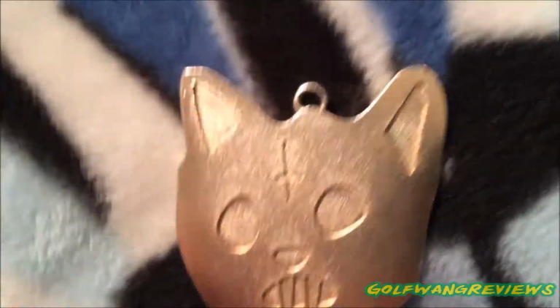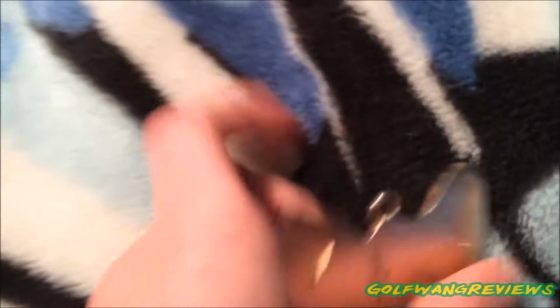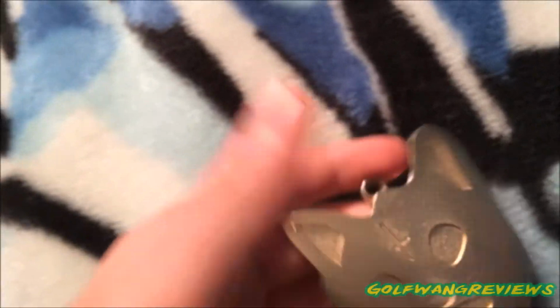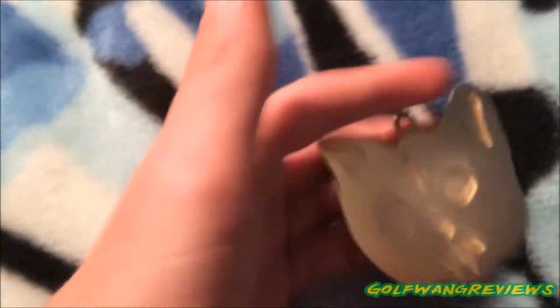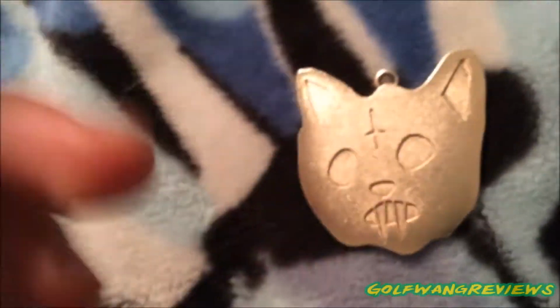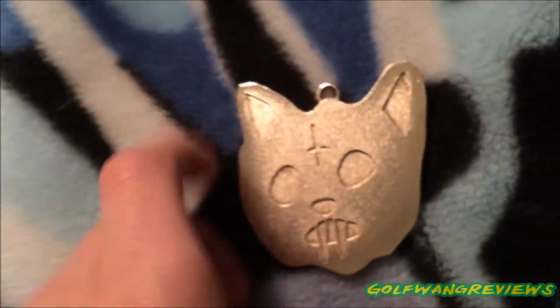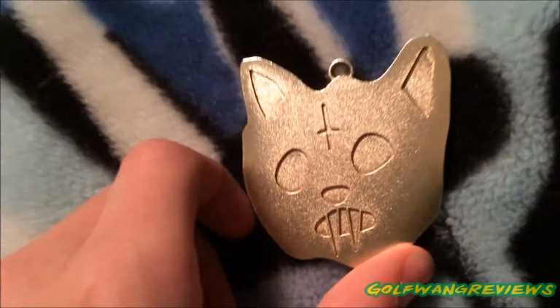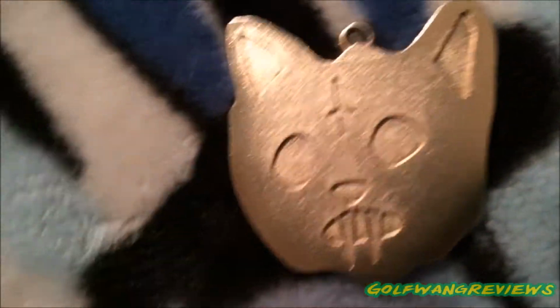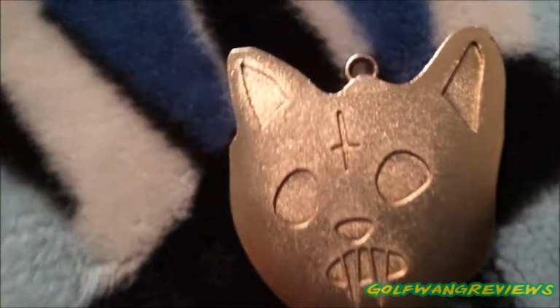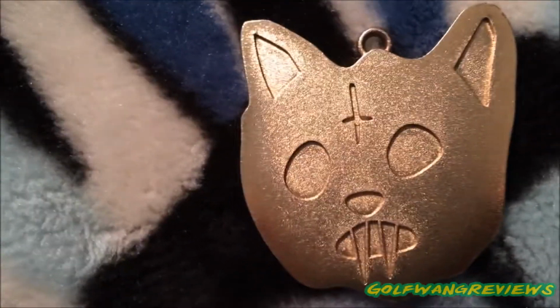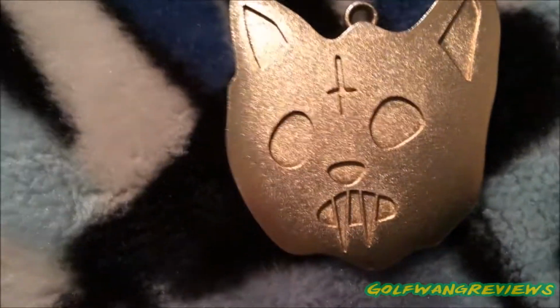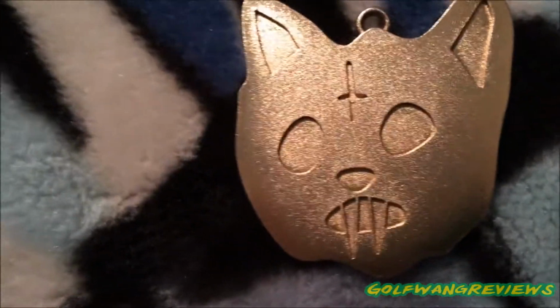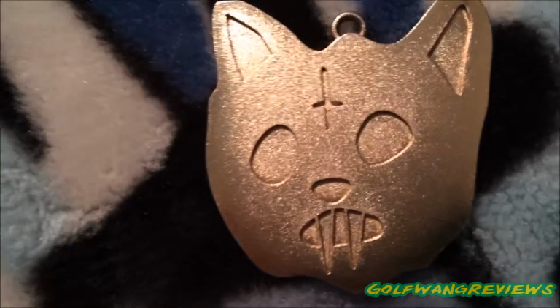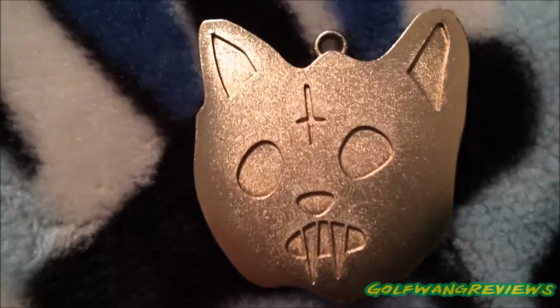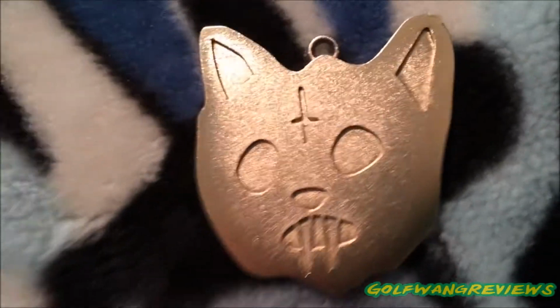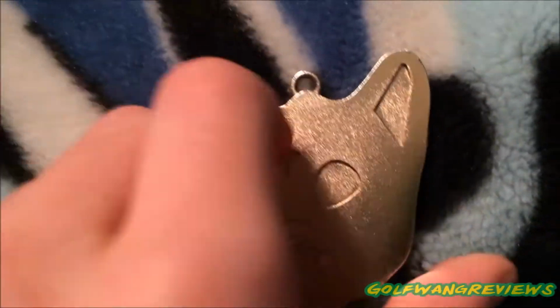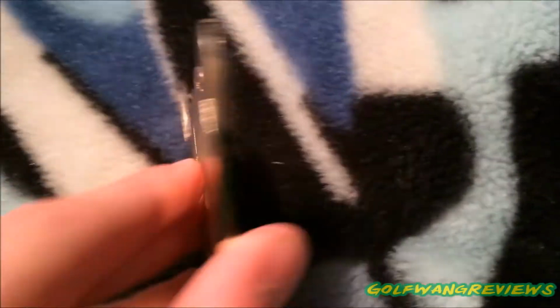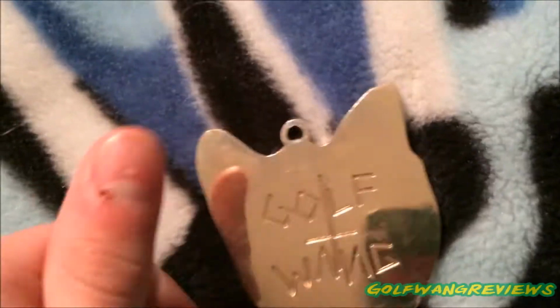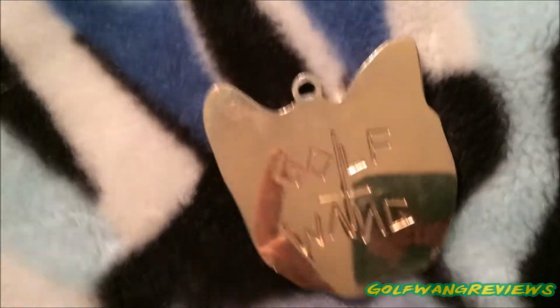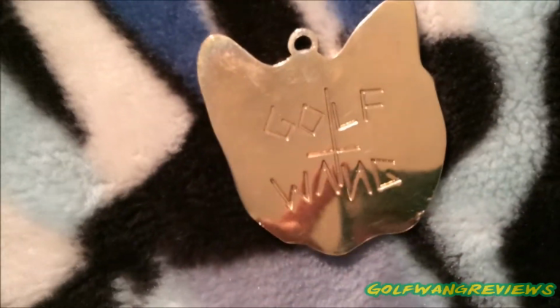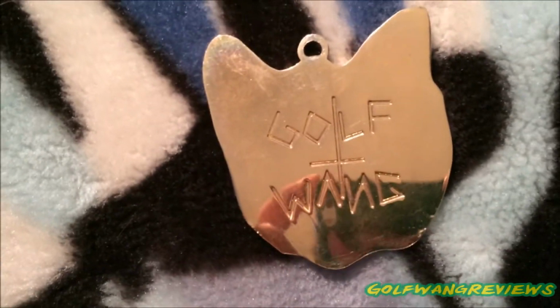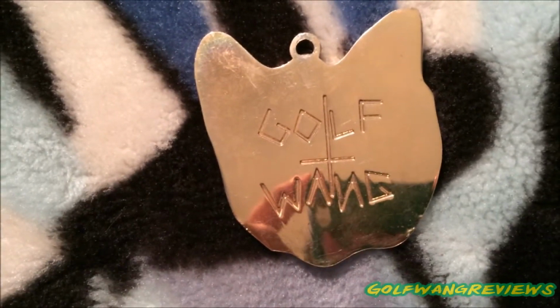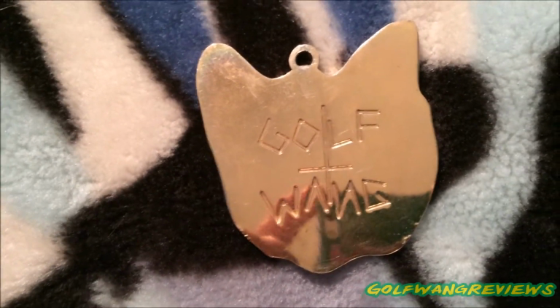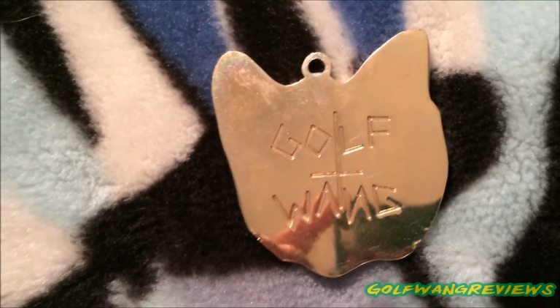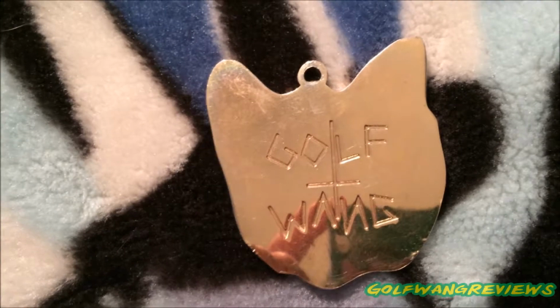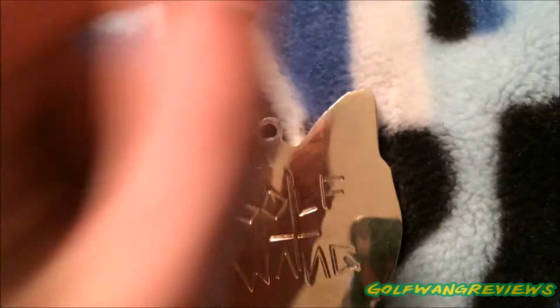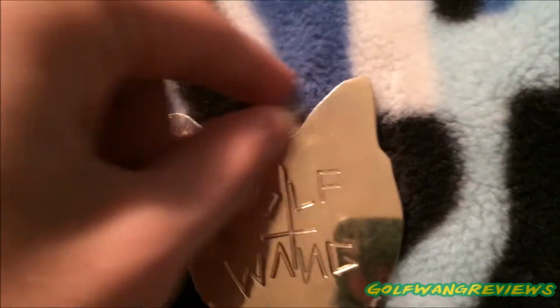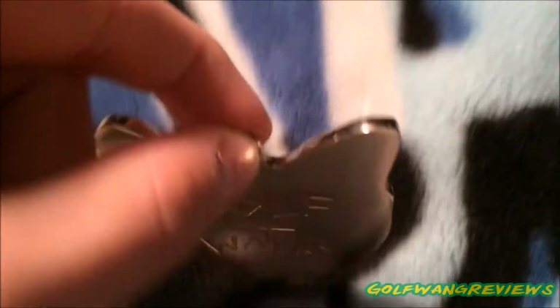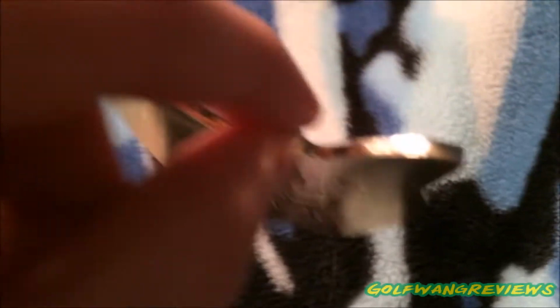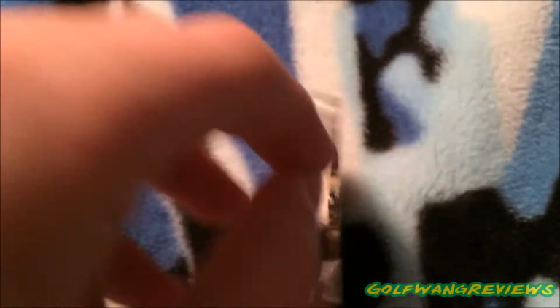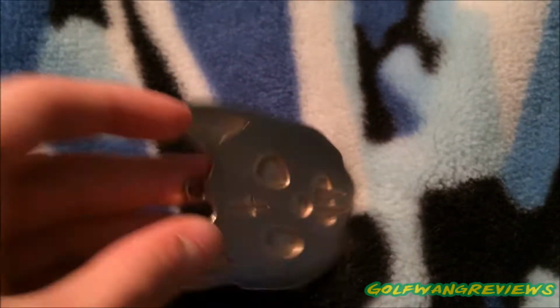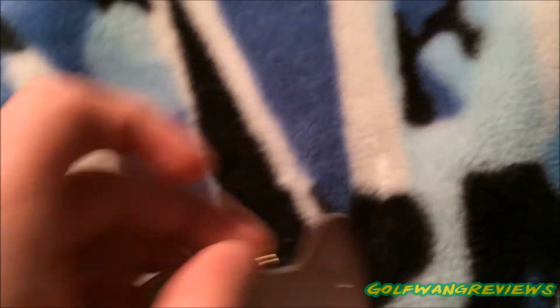It is not real gold, if any of you are wondering. This is the front, and this is the back — this is Golfwang. You could hang it on a chain or whatever, that's what I'm going to do.